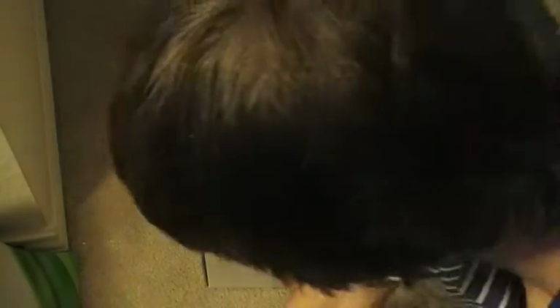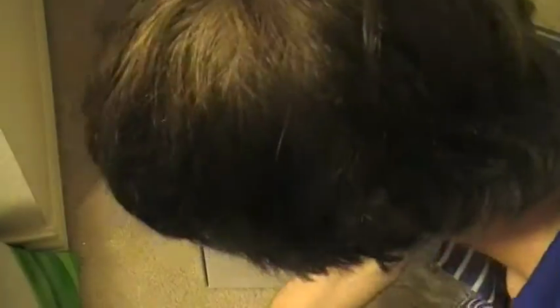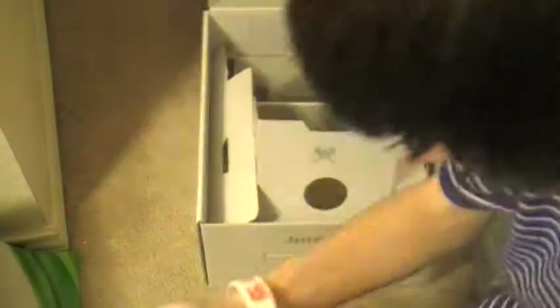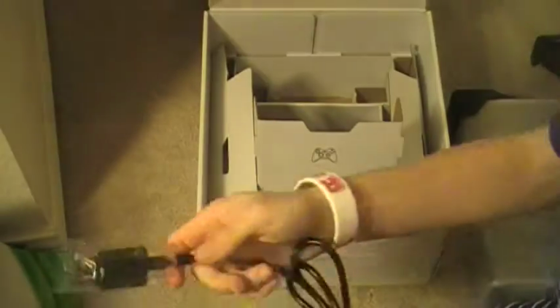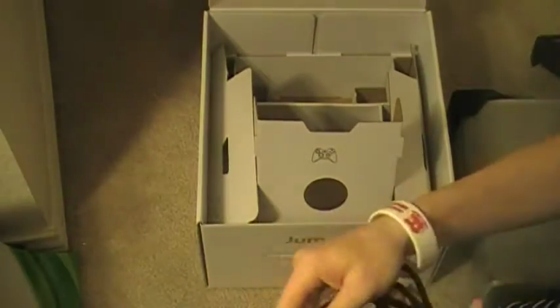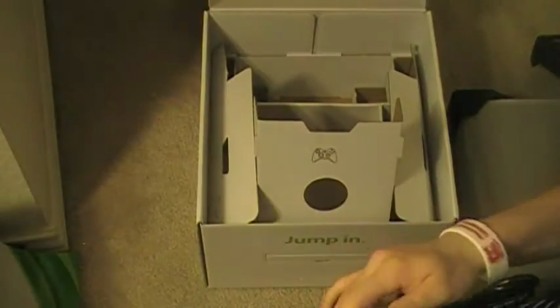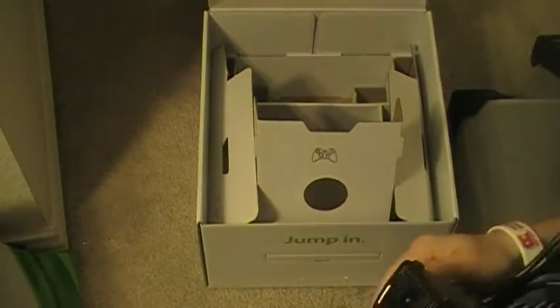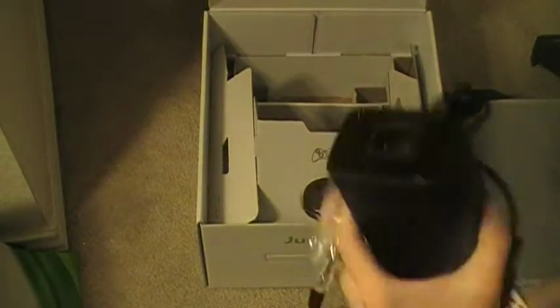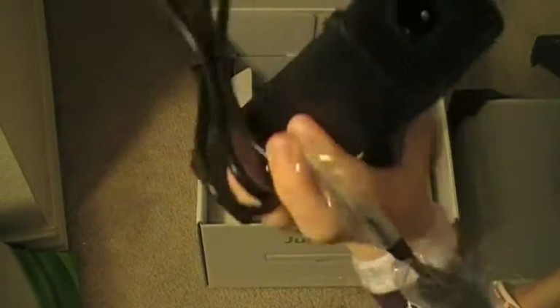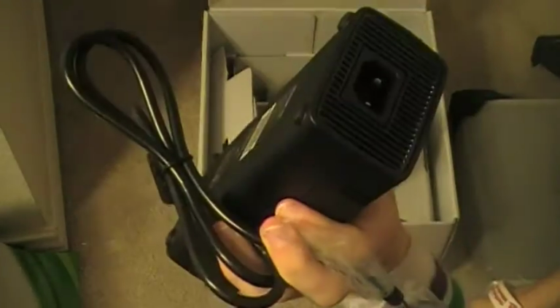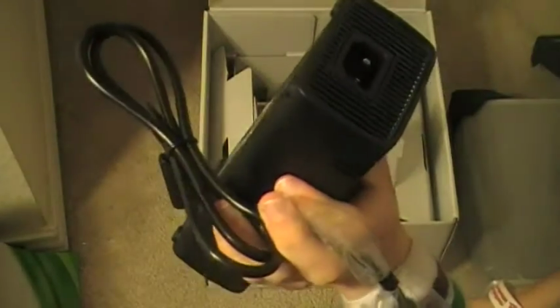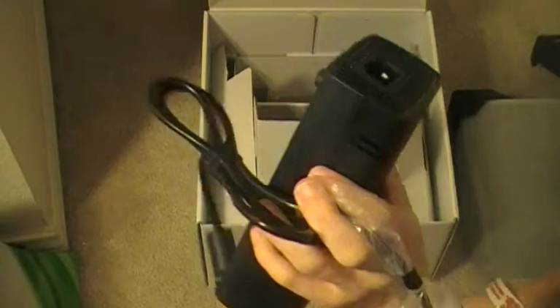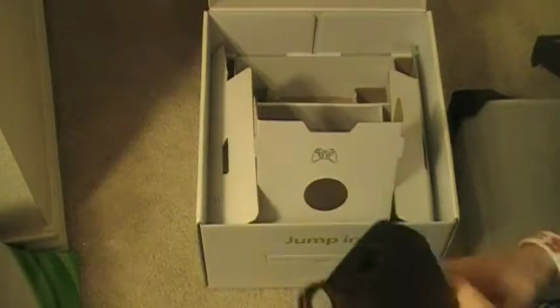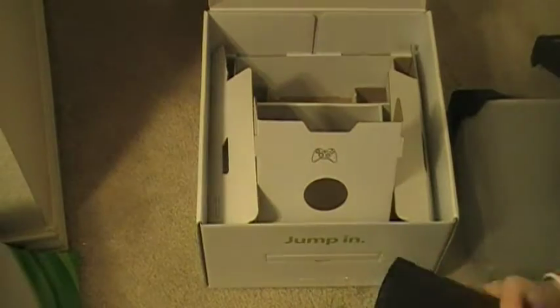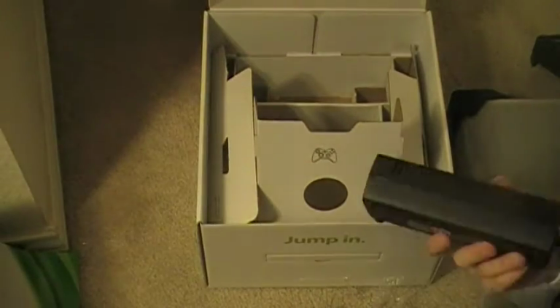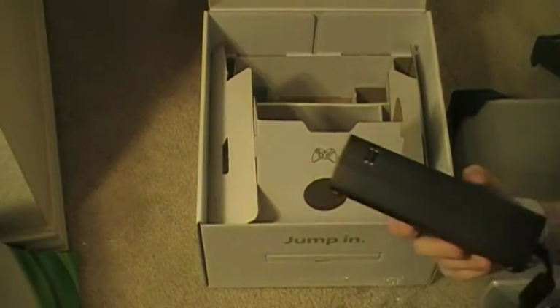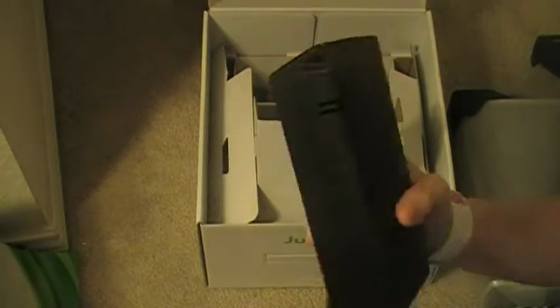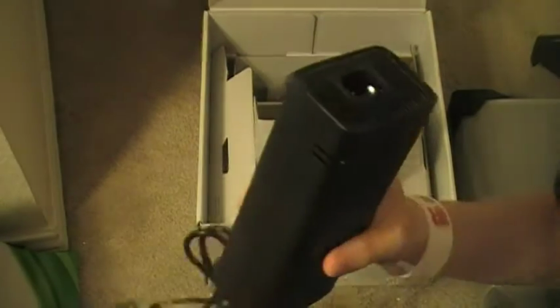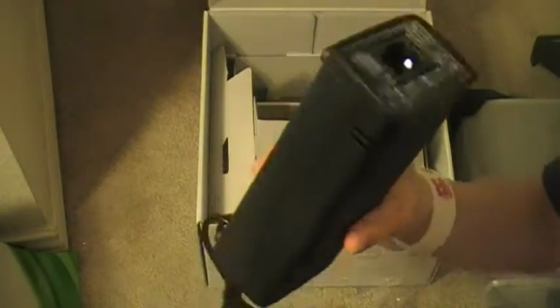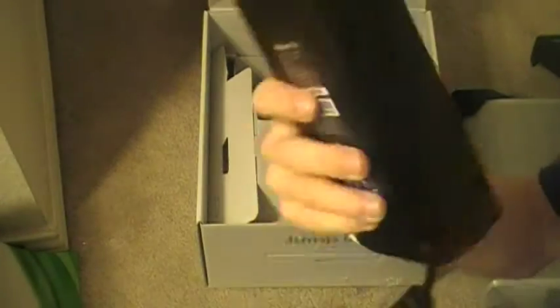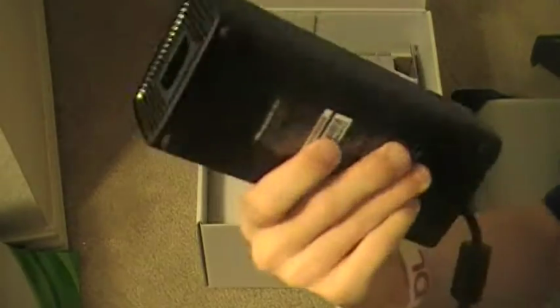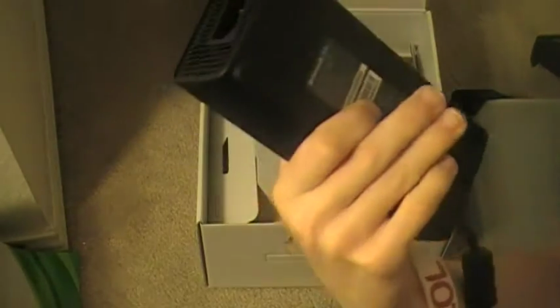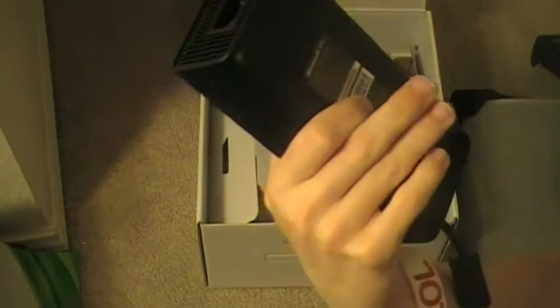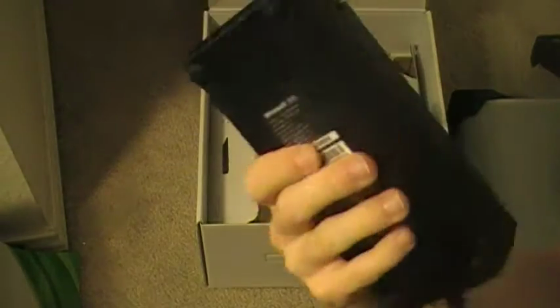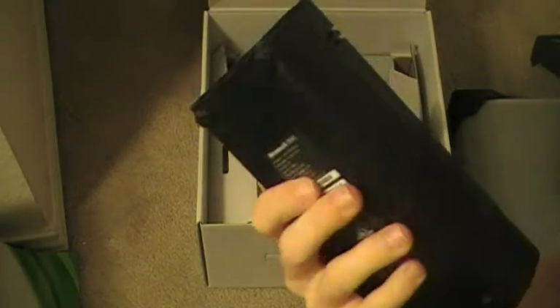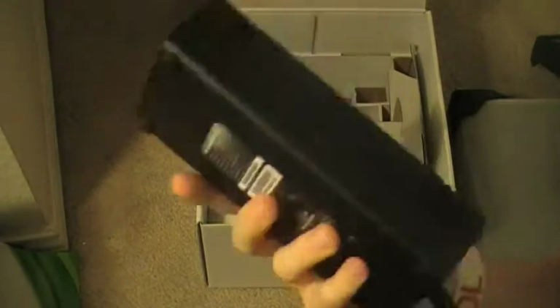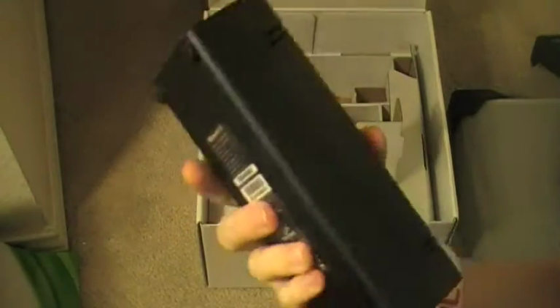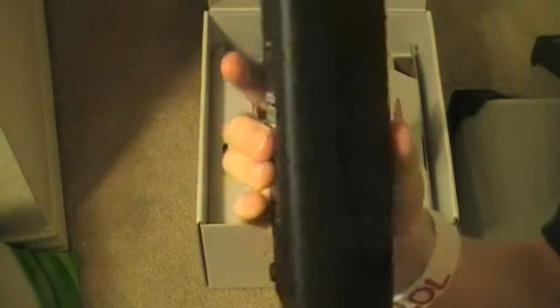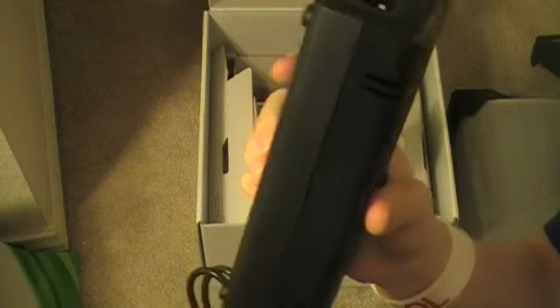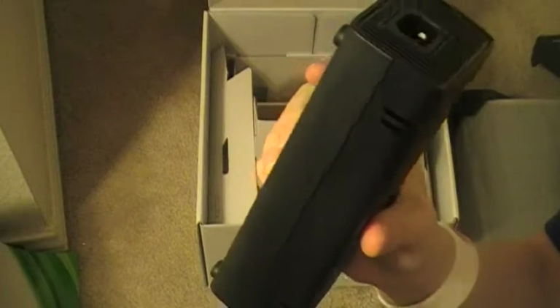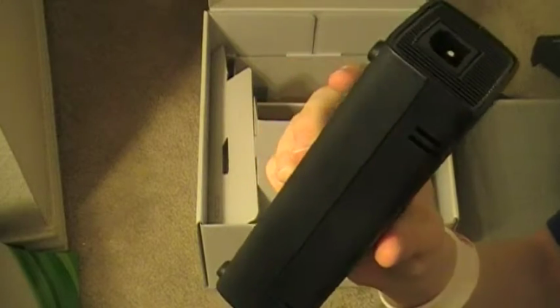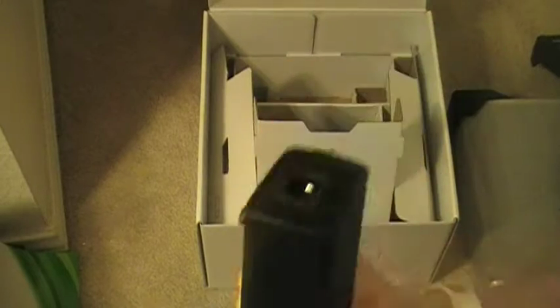Here is the power brick. It's smaller than the original power brick, but it's still pretty damn big.